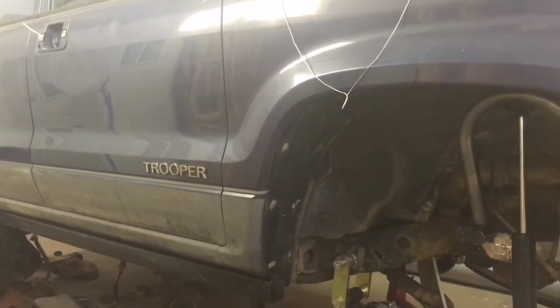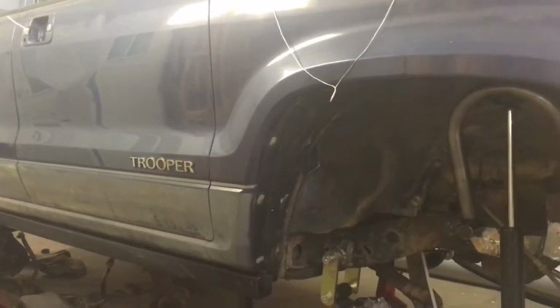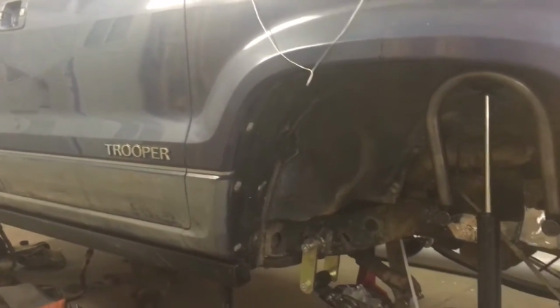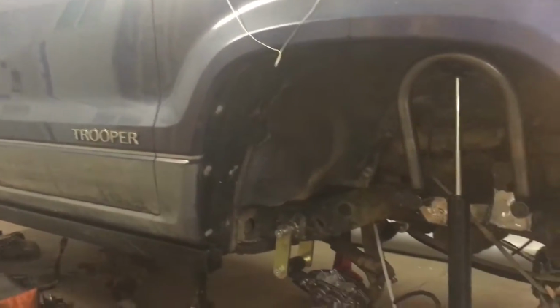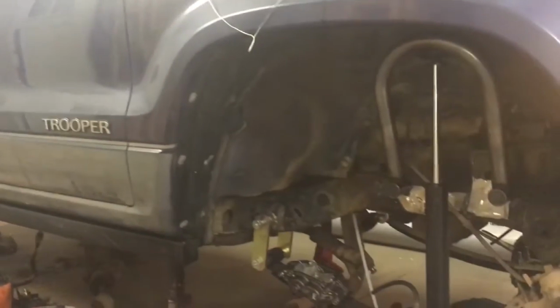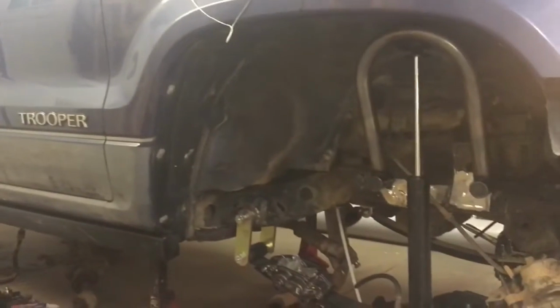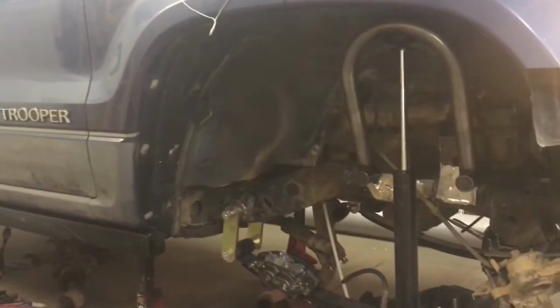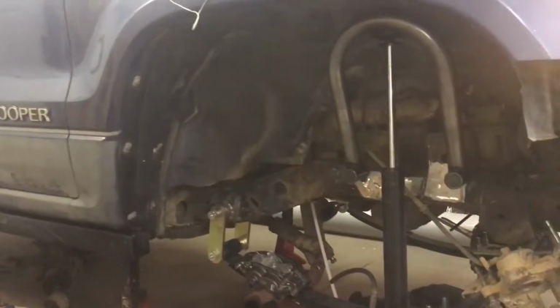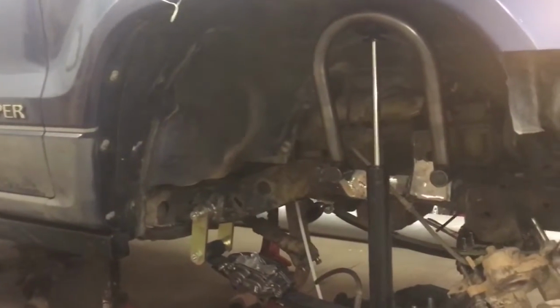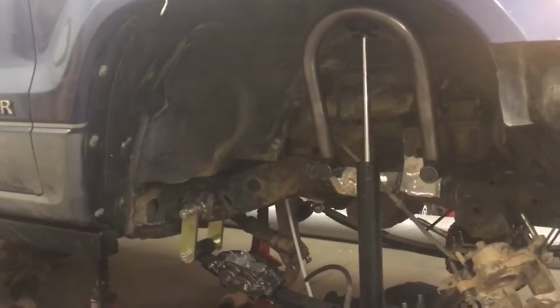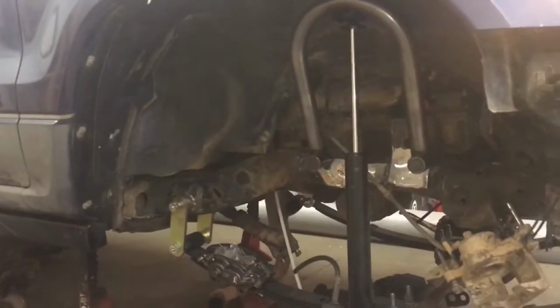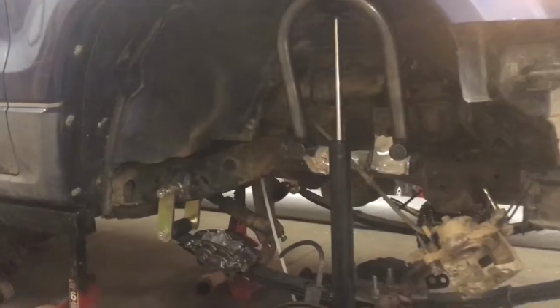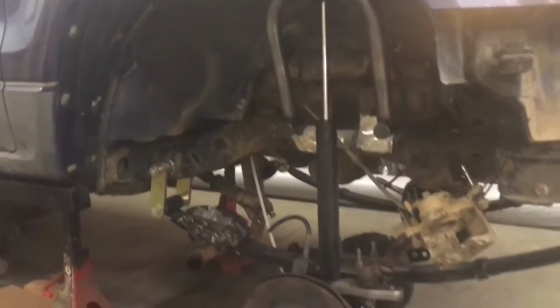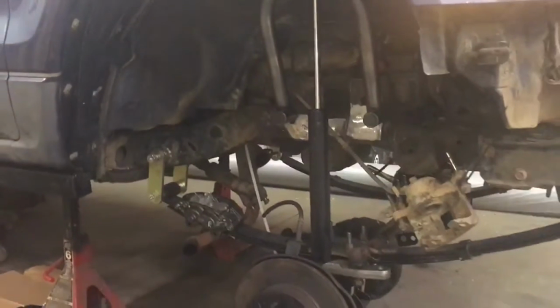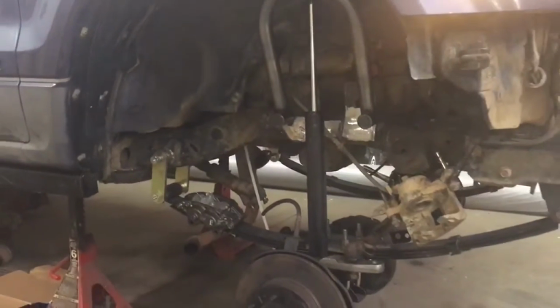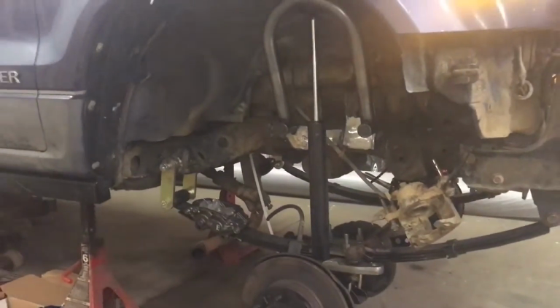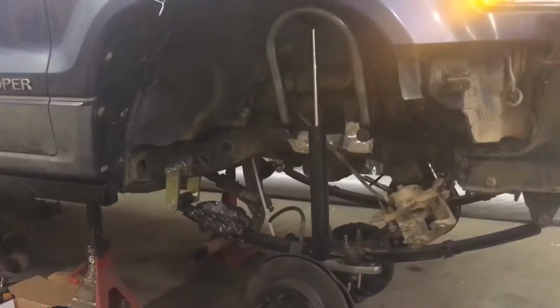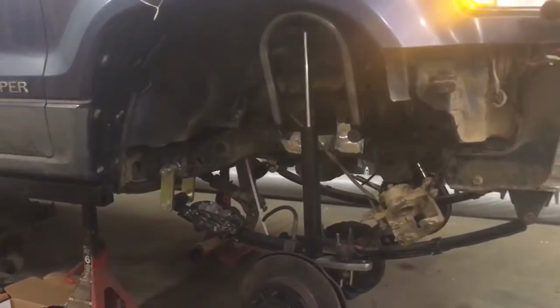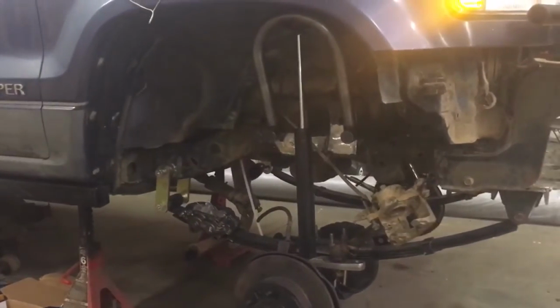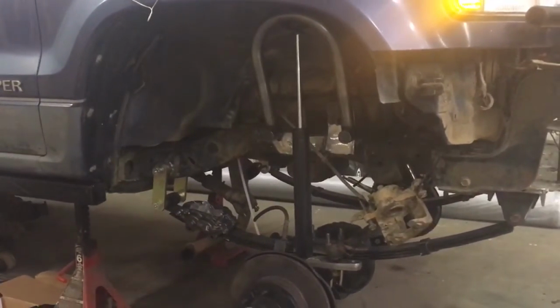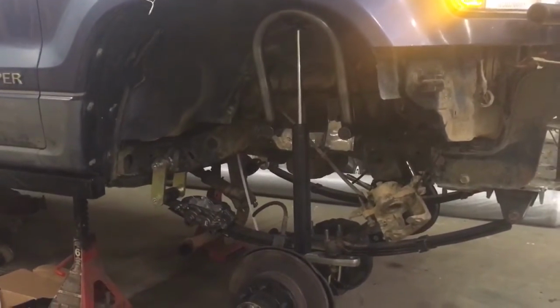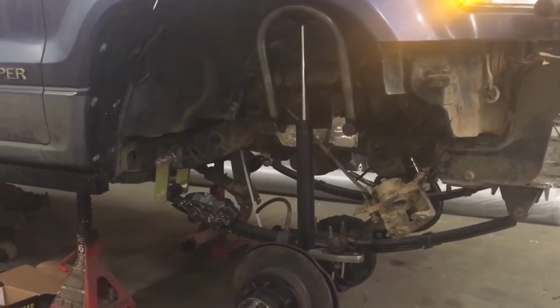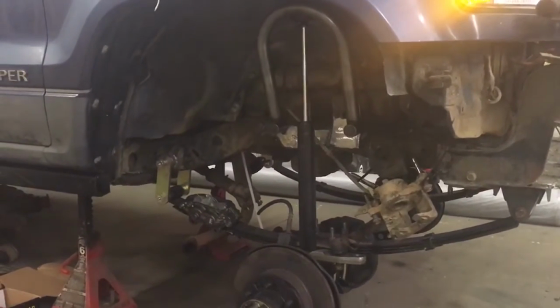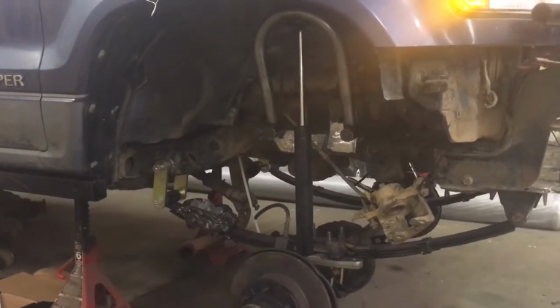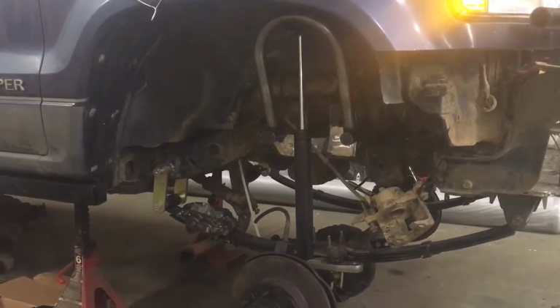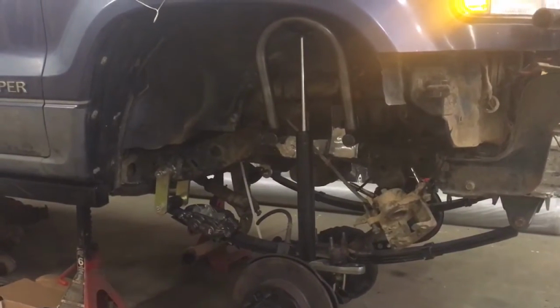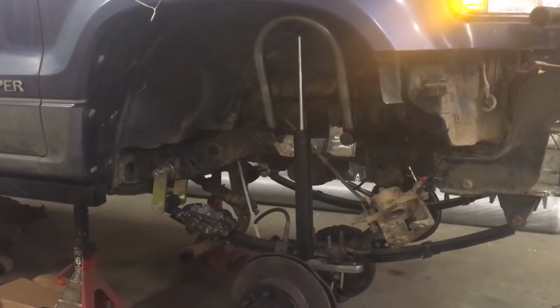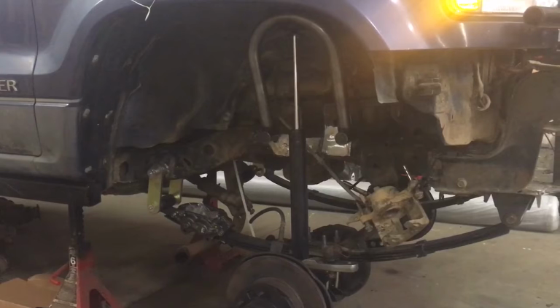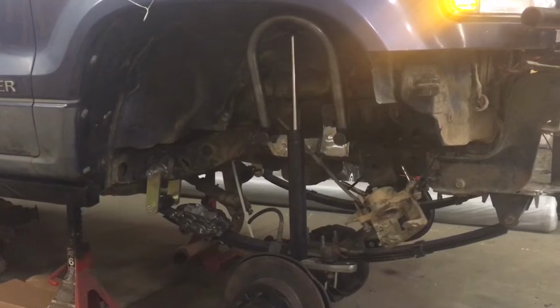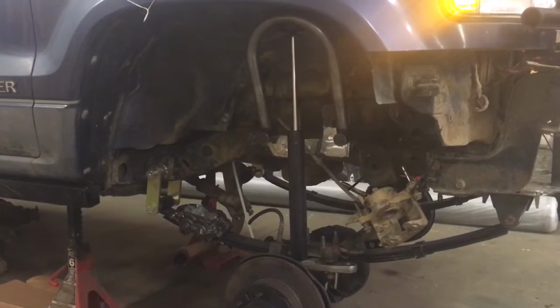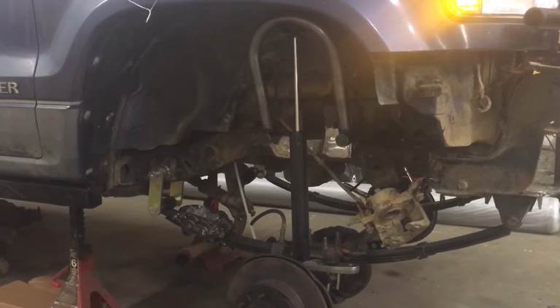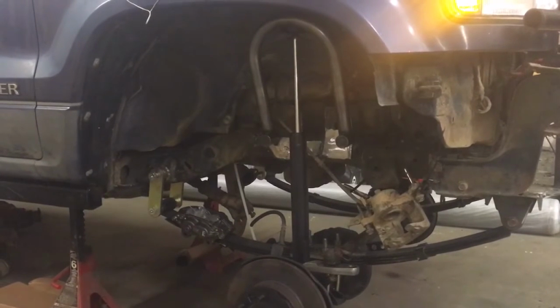All right, hey, what's up — this is video number three, just kind of giving you an update on the progress so far. This is probably around 10 hours worth of work, maybe — I'm not really keeping track of it.